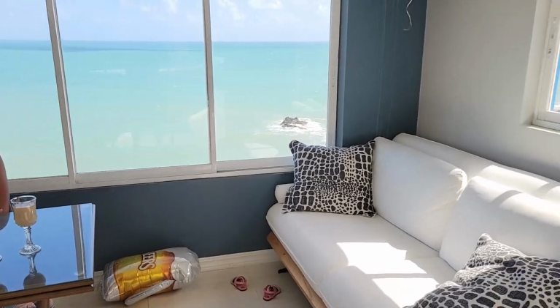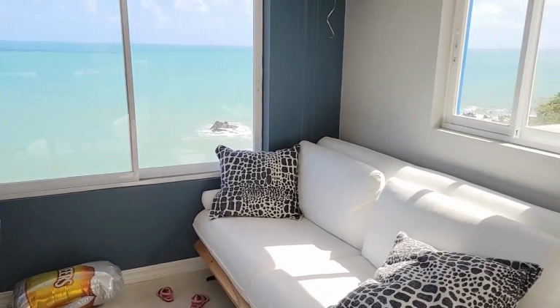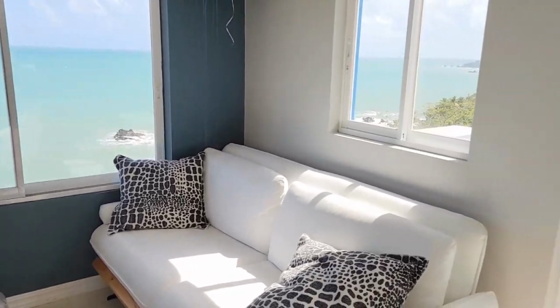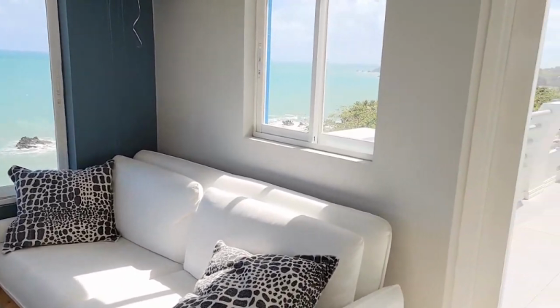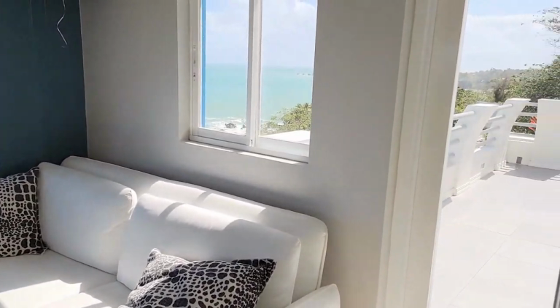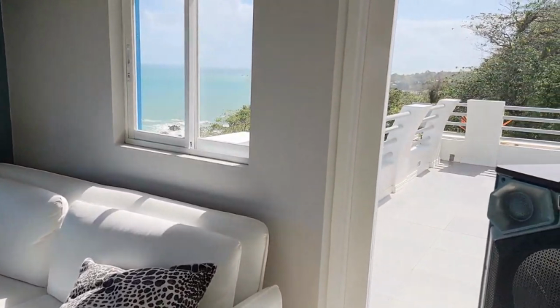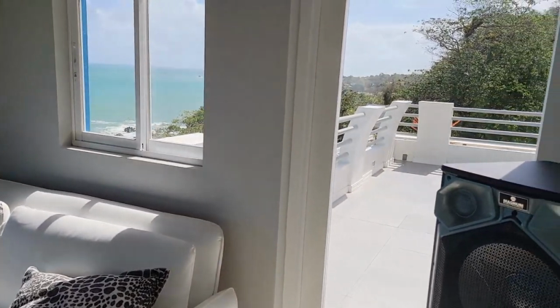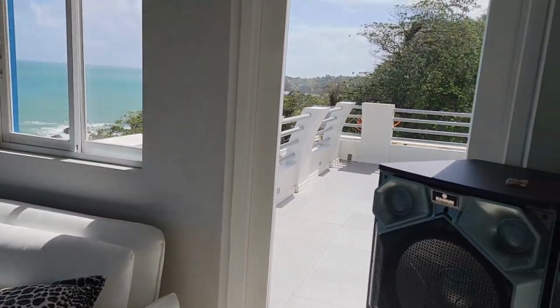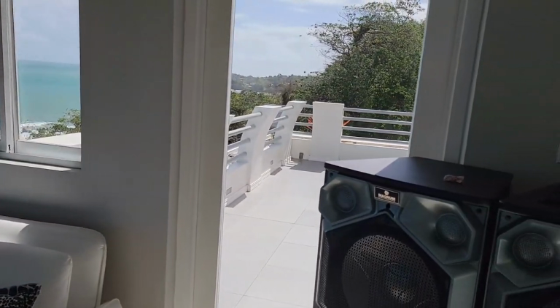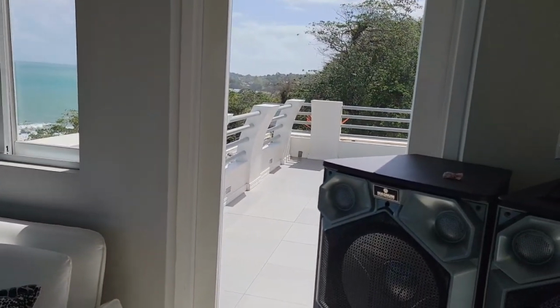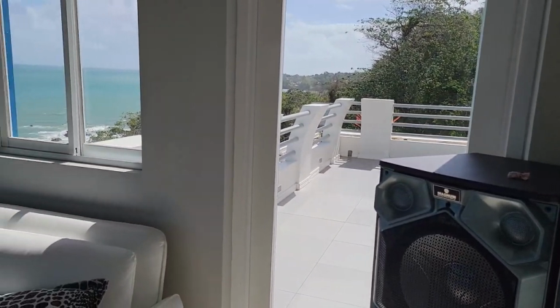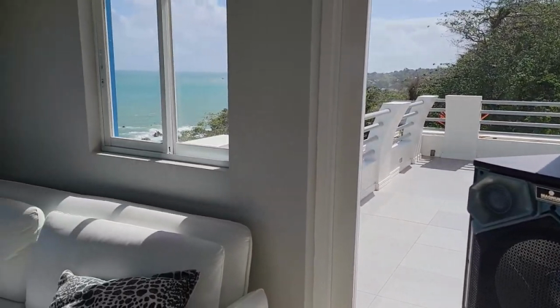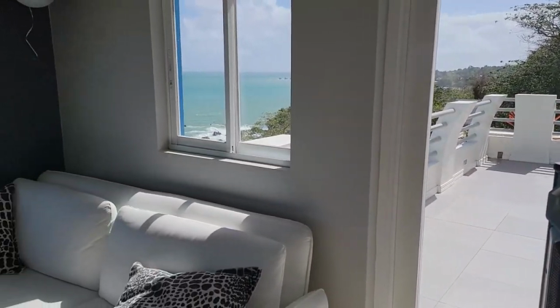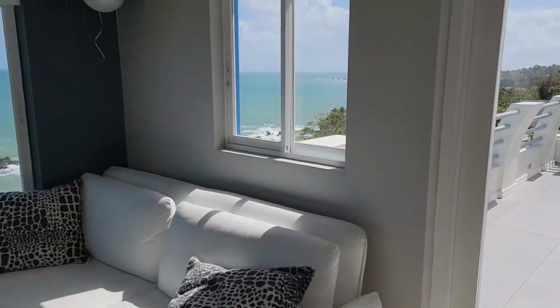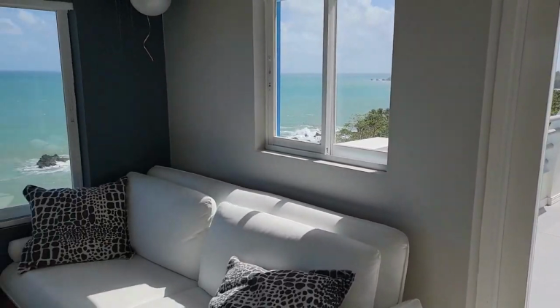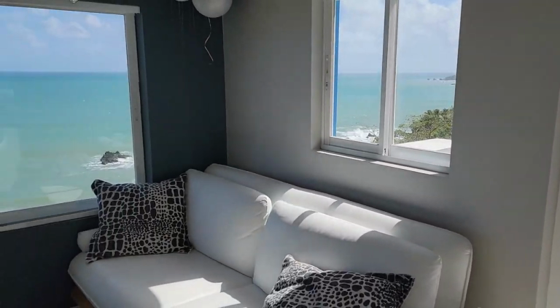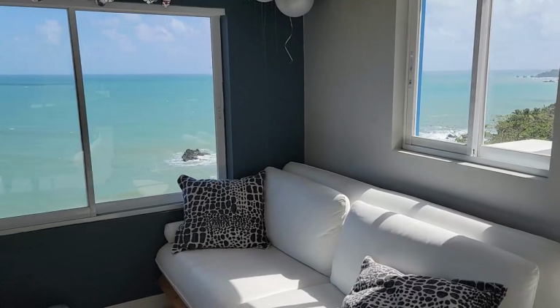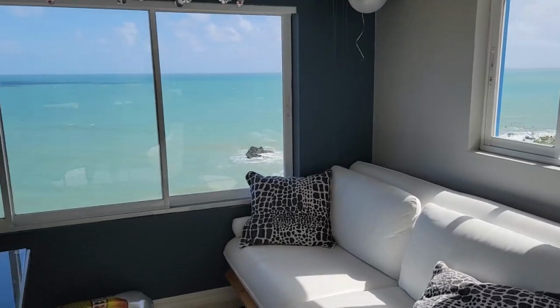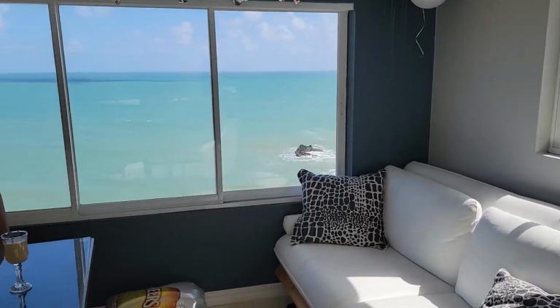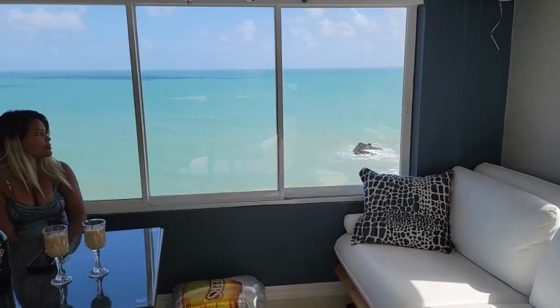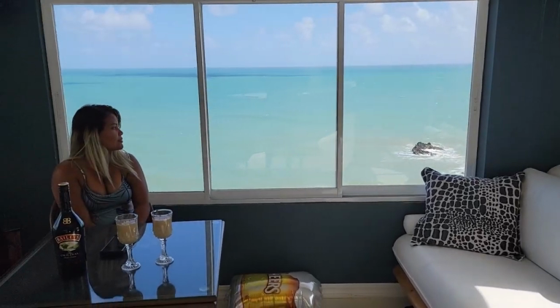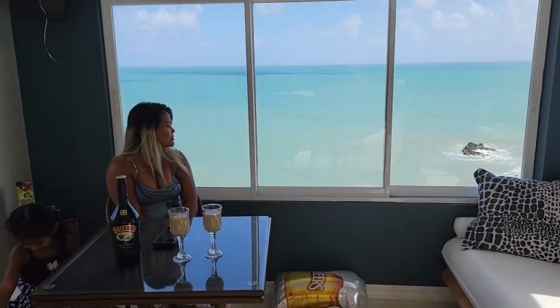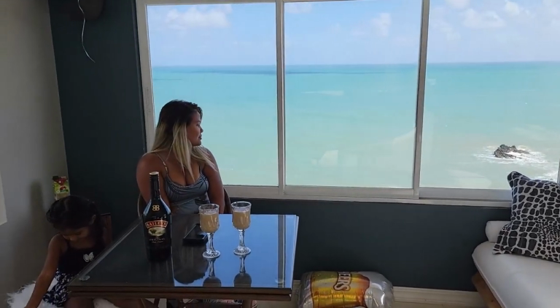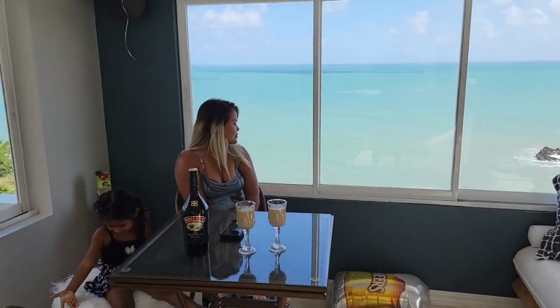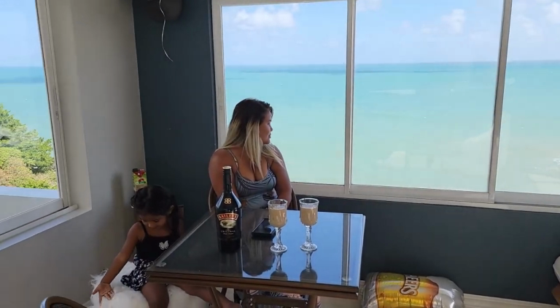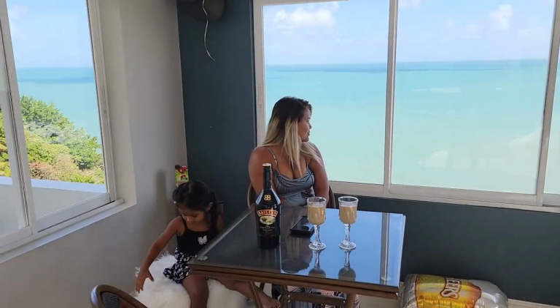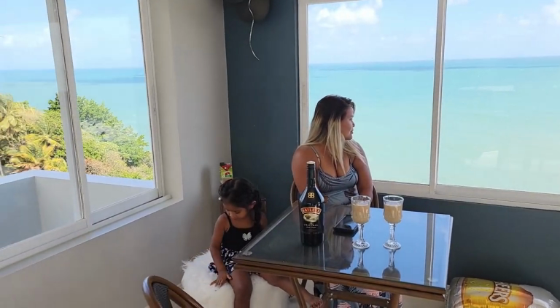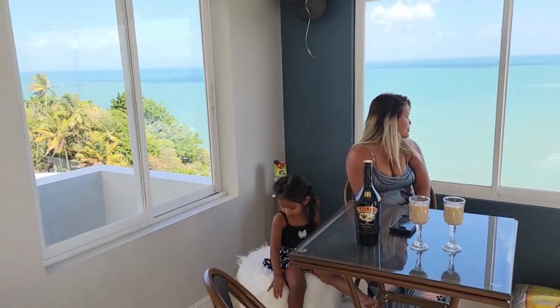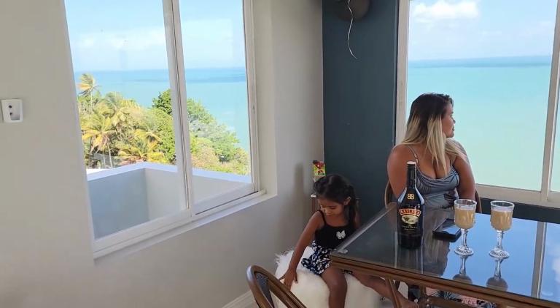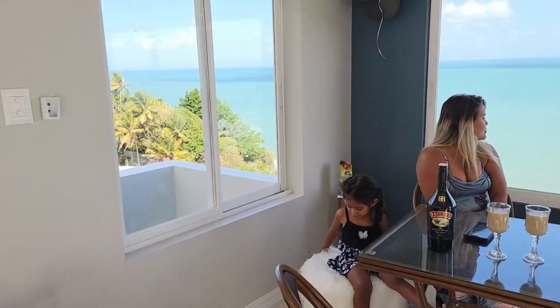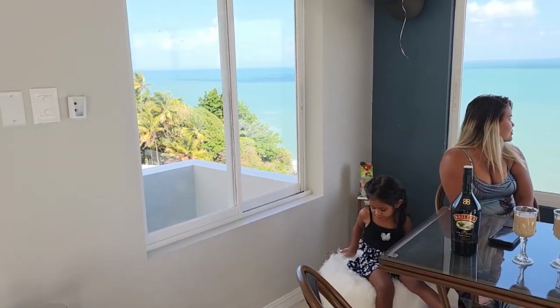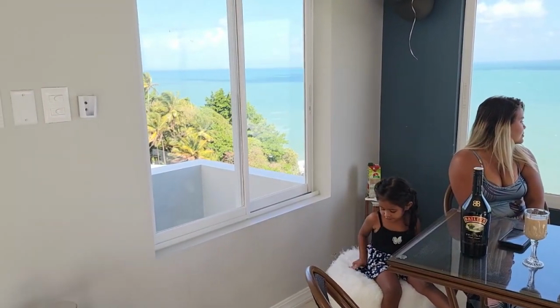Guys, this is breathtaking — something you have to actually experience for yourself. This video doesn't do this view or this room justice at all.